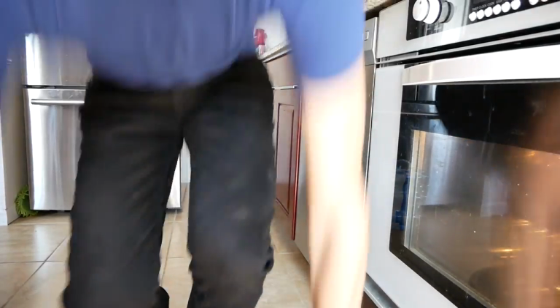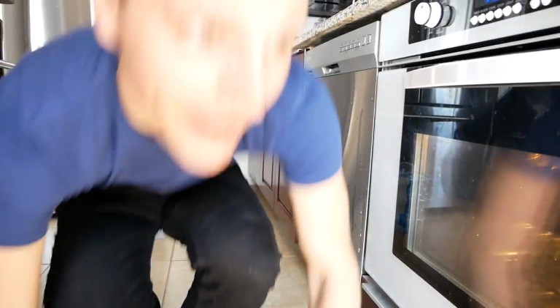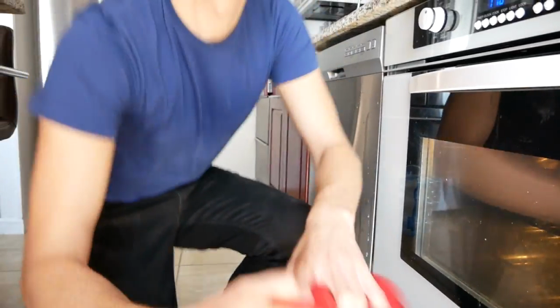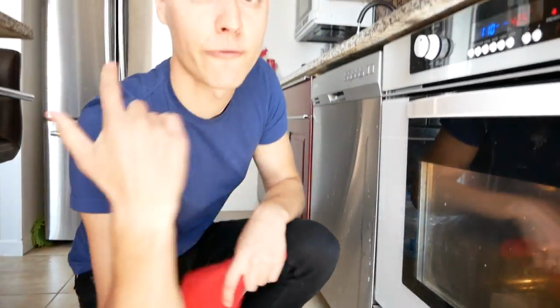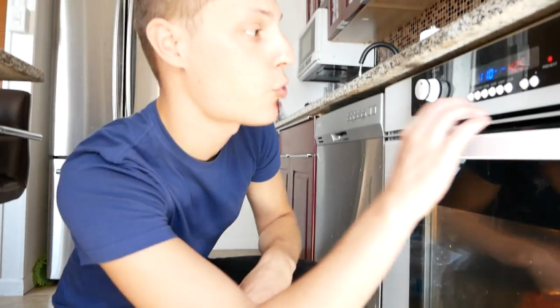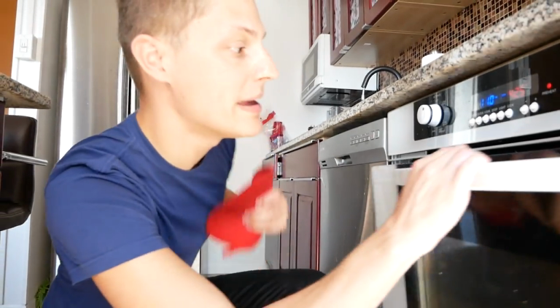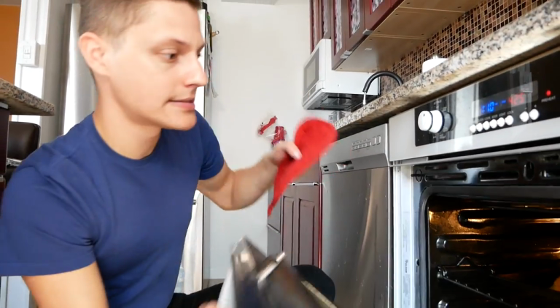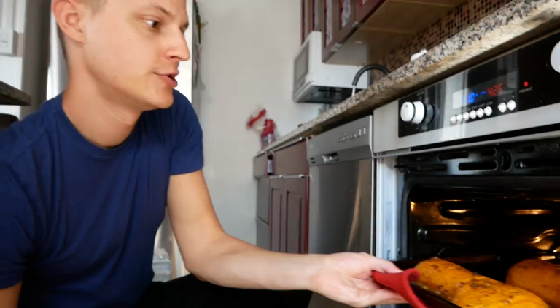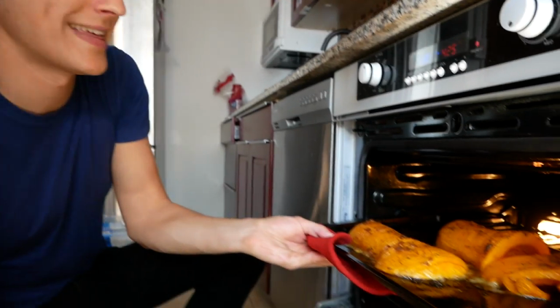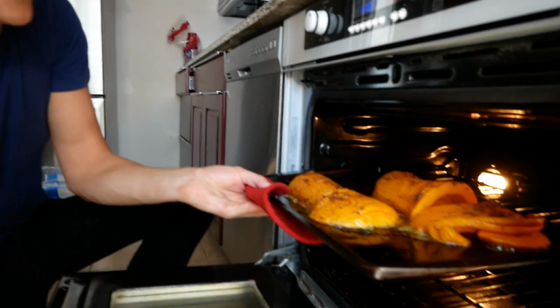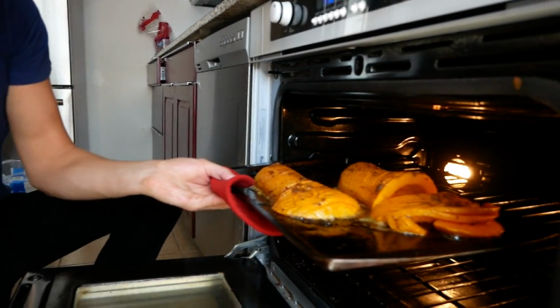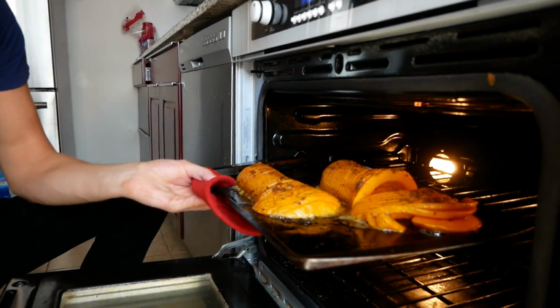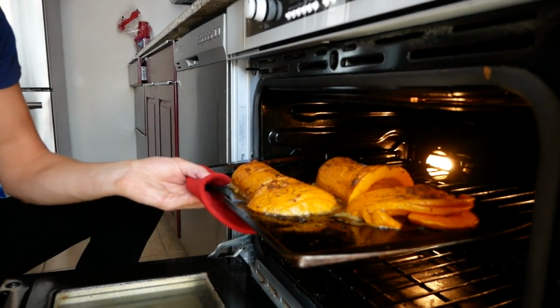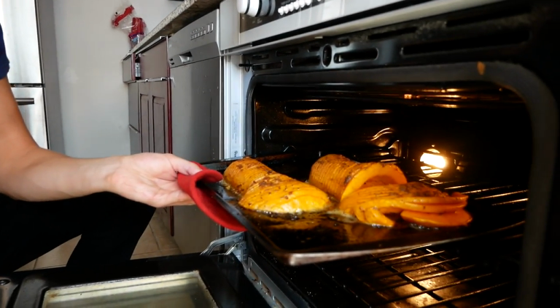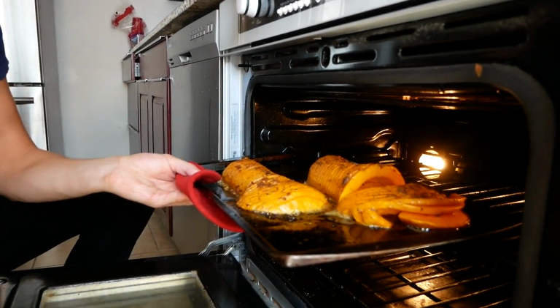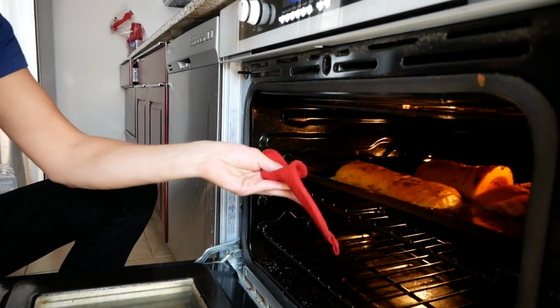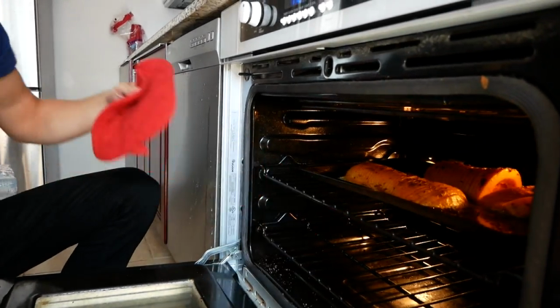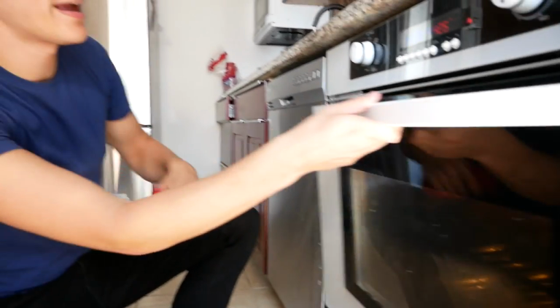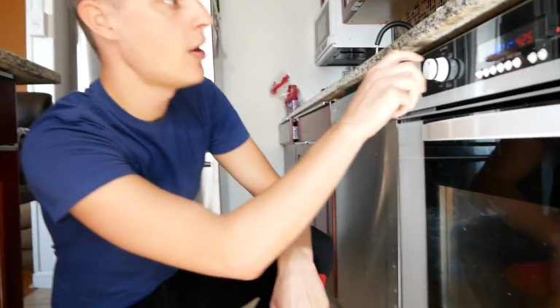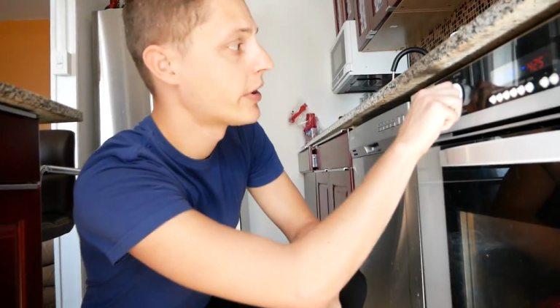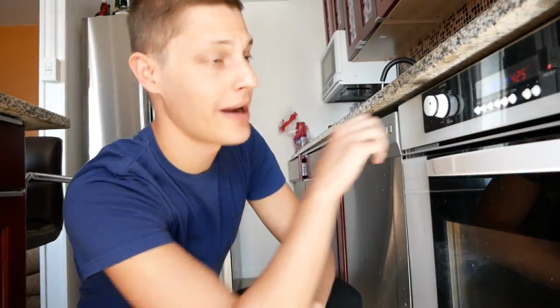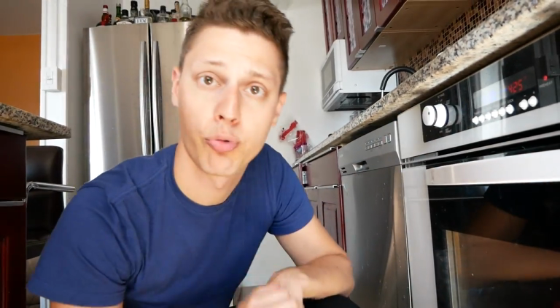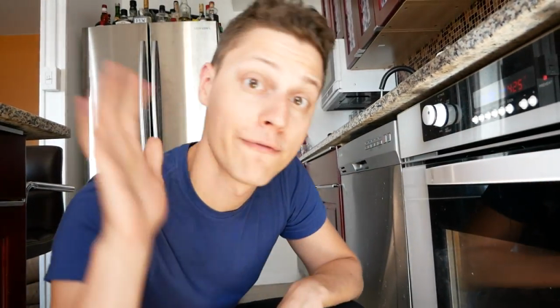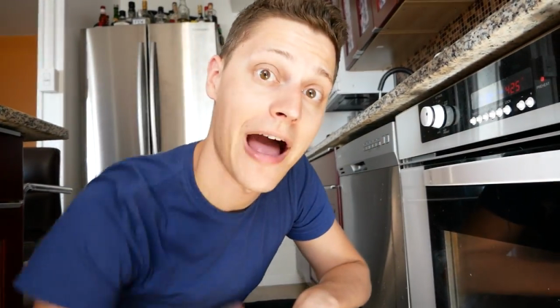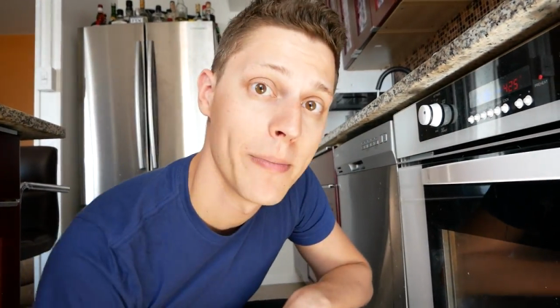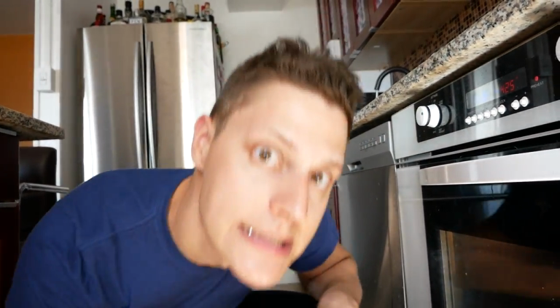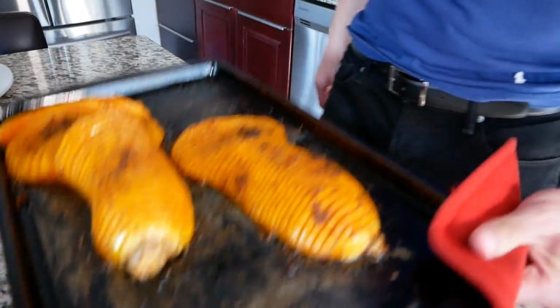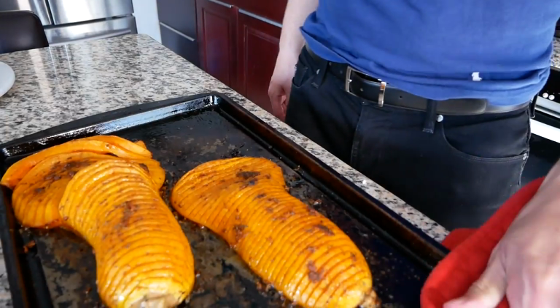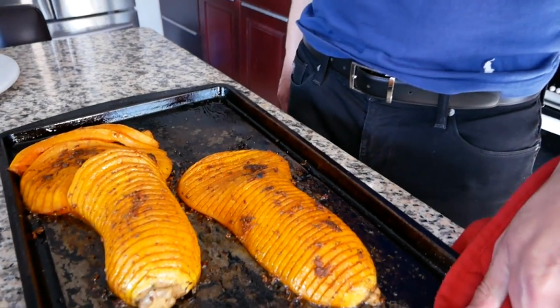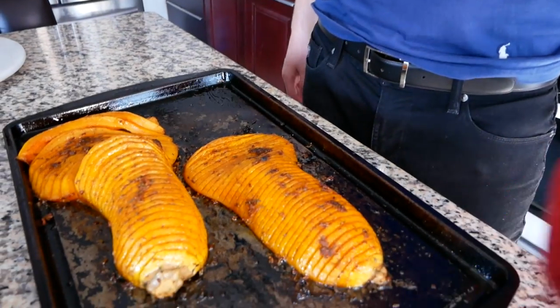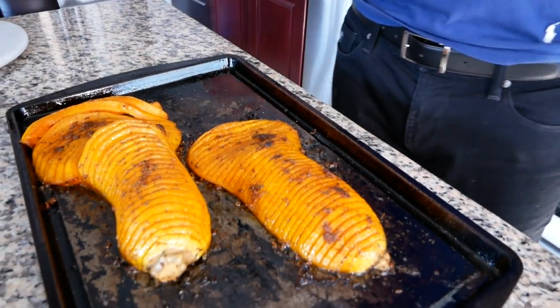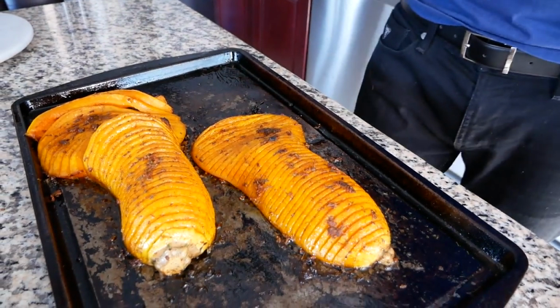This has been cooking for about 20 minutes — check that out. Throw it back in and we're gonna put it on broil for five more minutes. All right, these are broiled and ready to go.